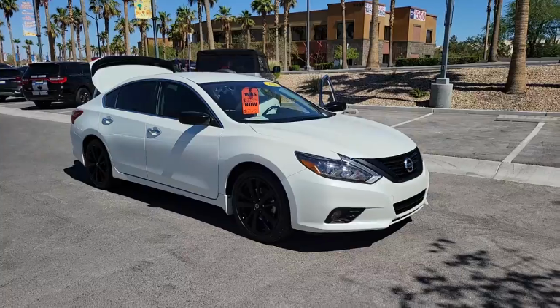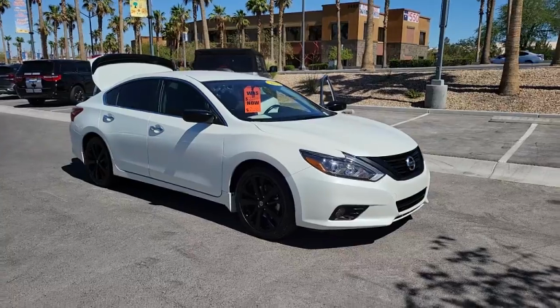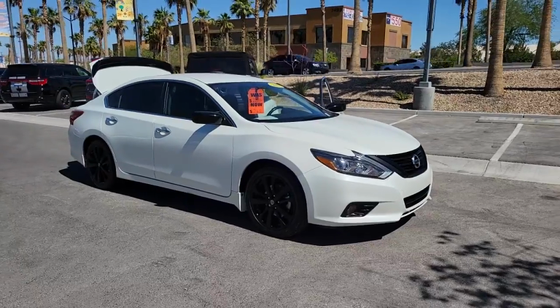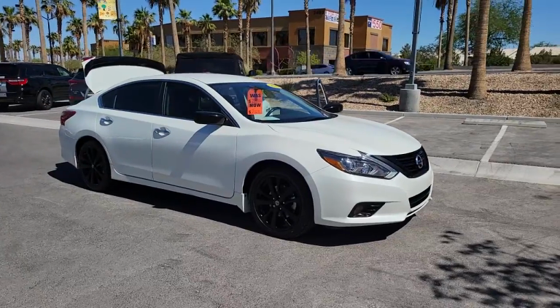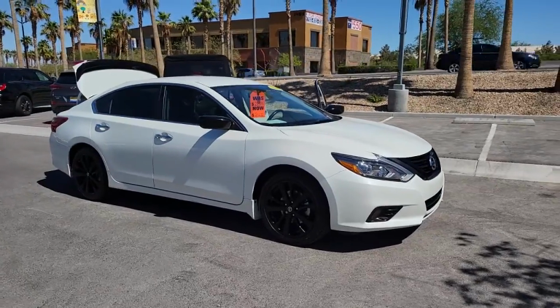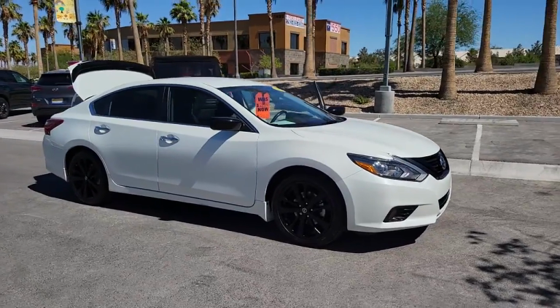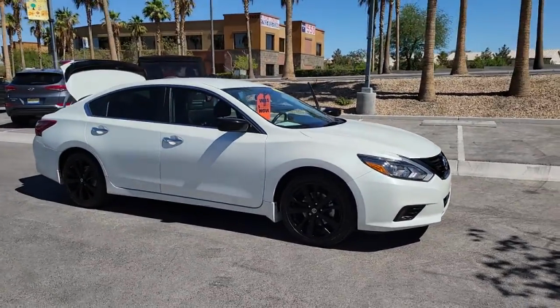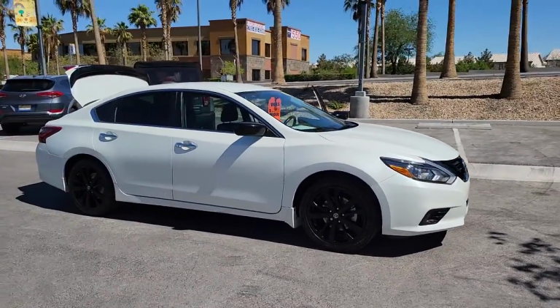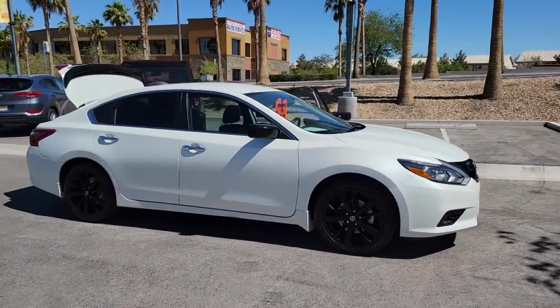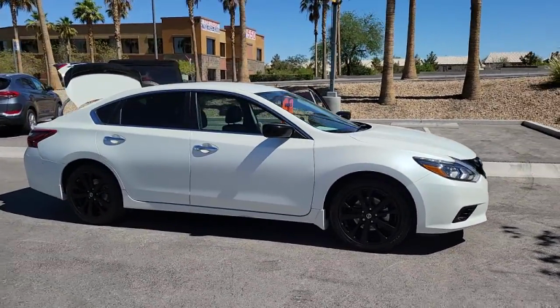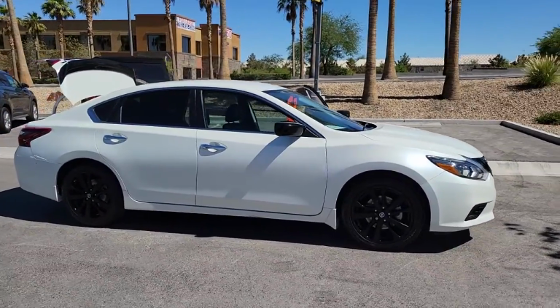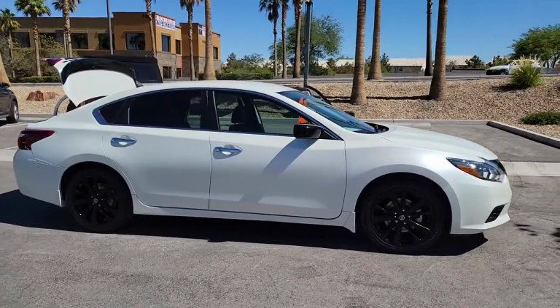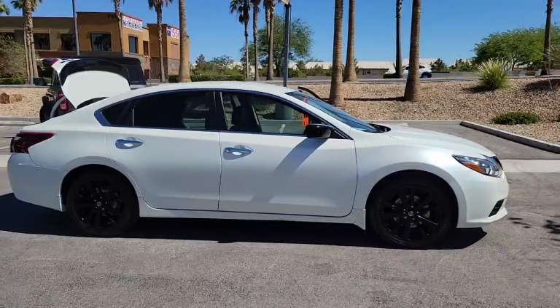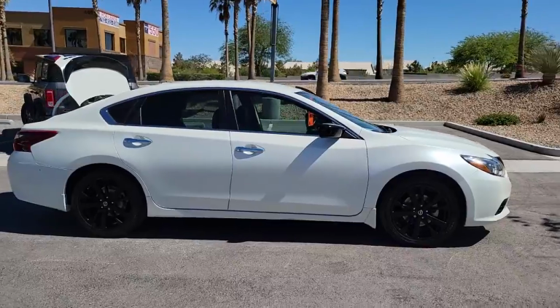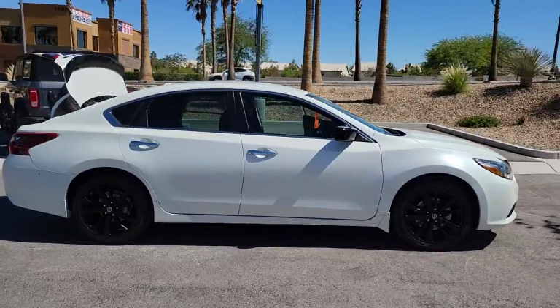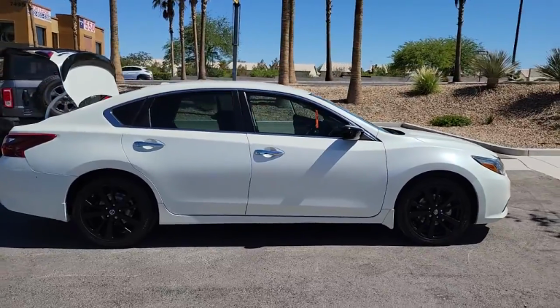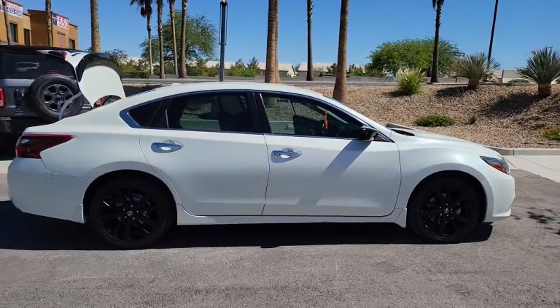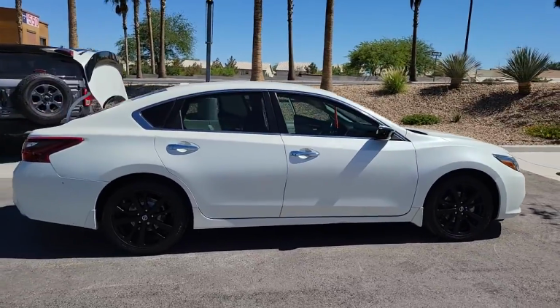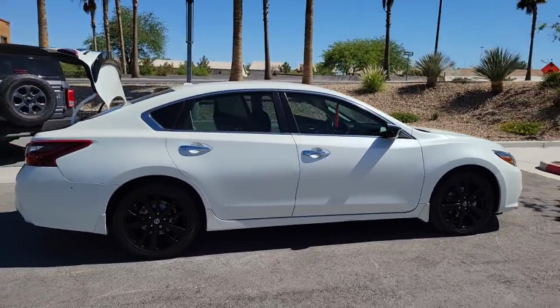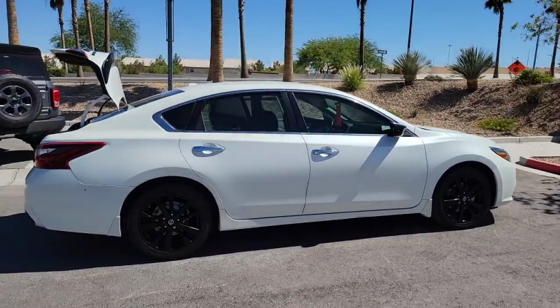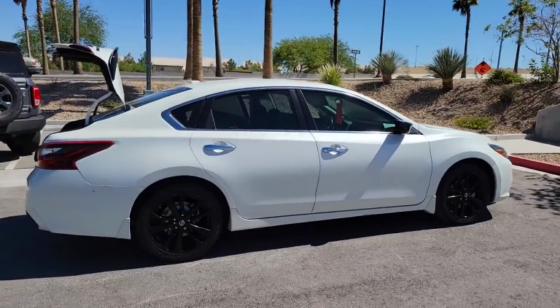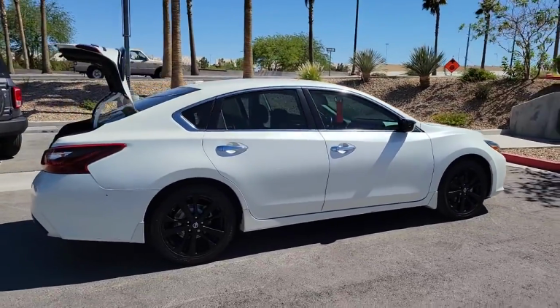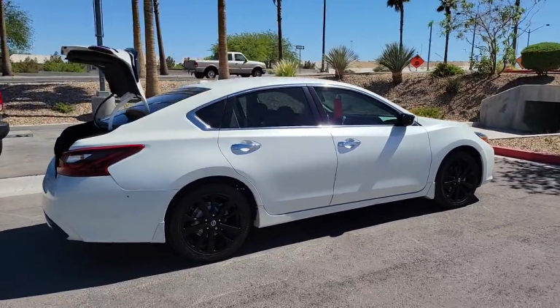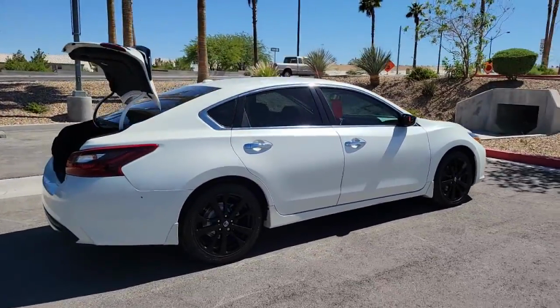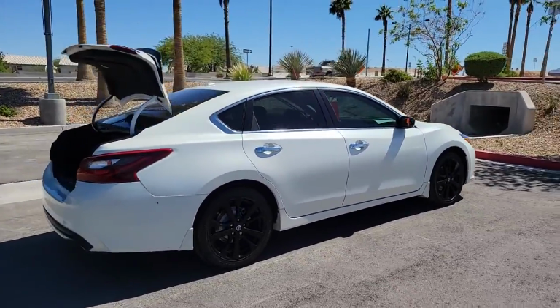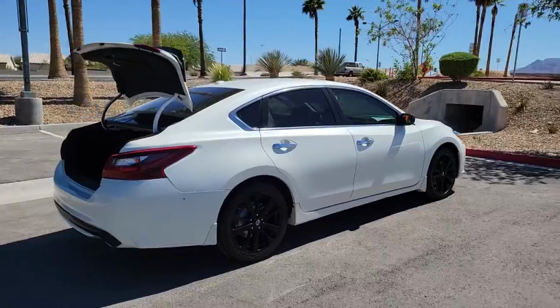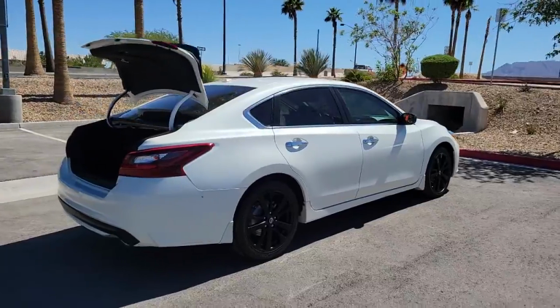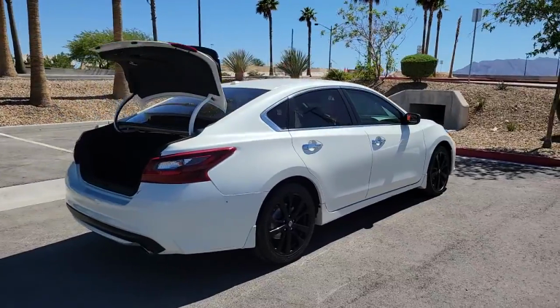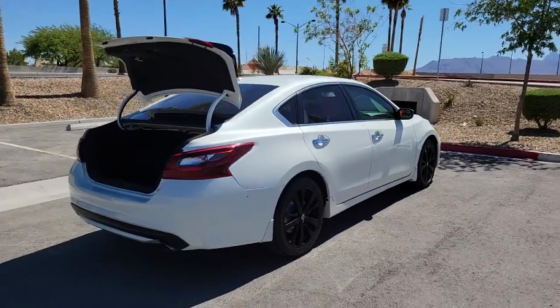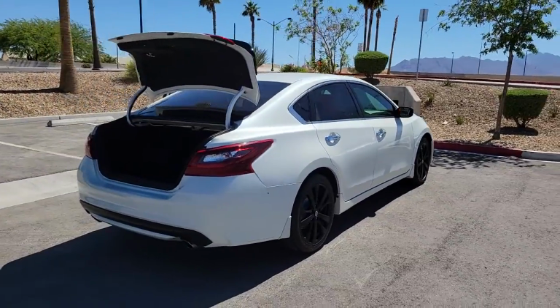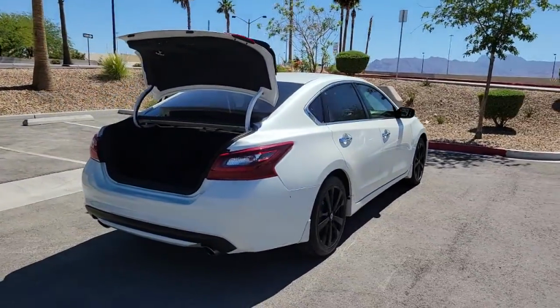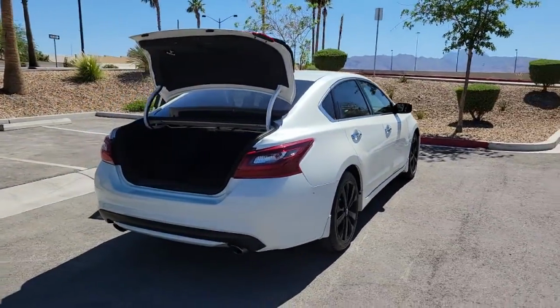Picture yourself in the 2018 Nissan Altima. This vehicle still has fewer than 60,000 miles on the clock, so it won't last long. This well-equipped Altima delivers big on style and substance.